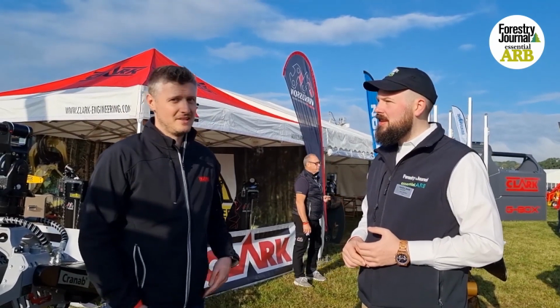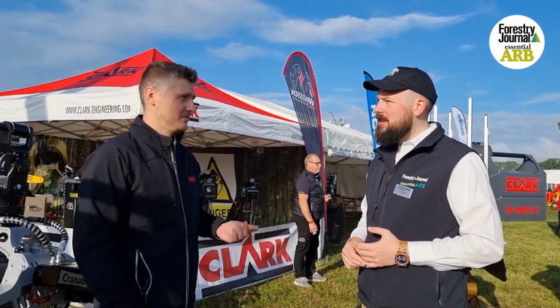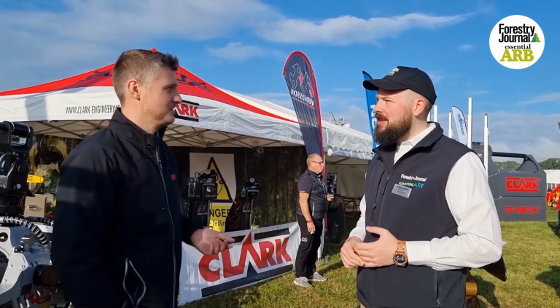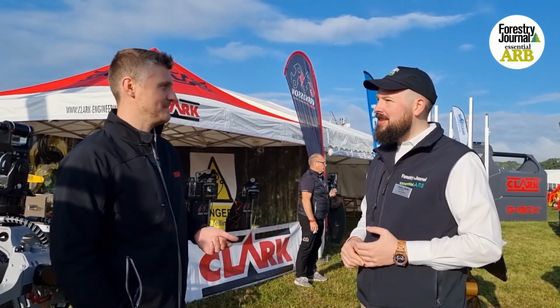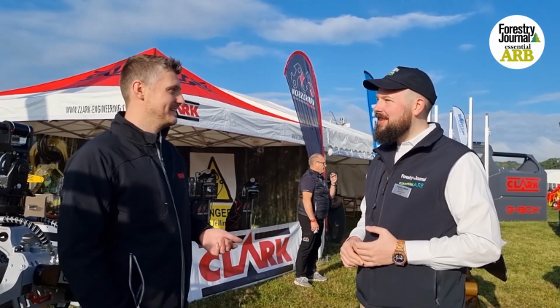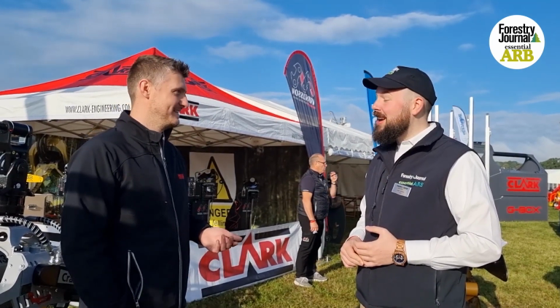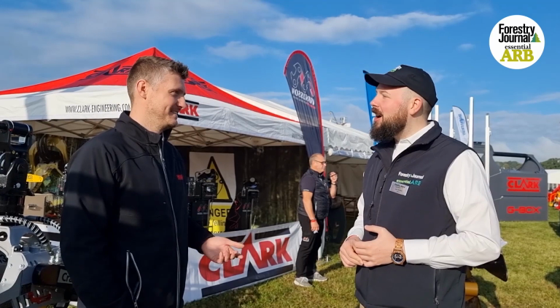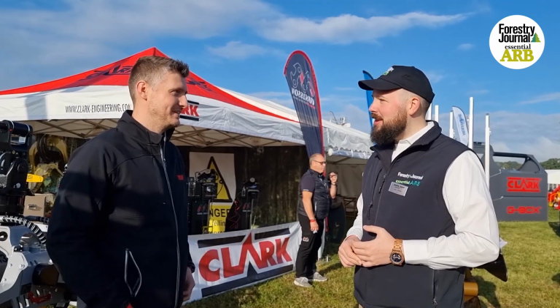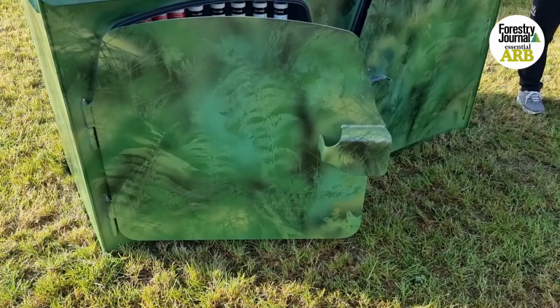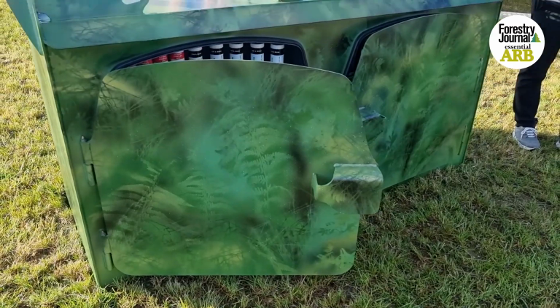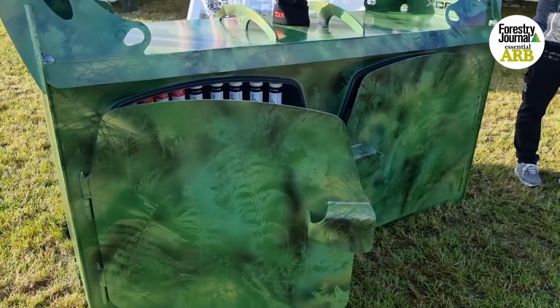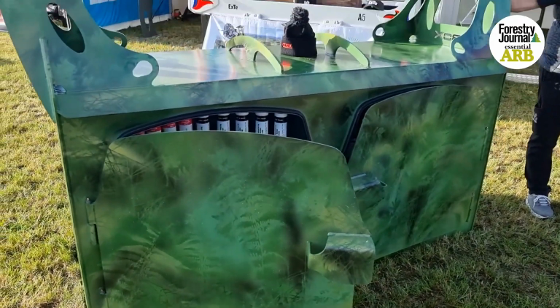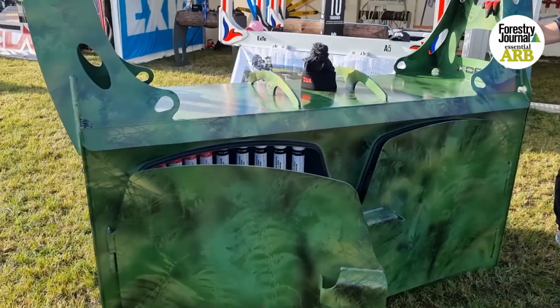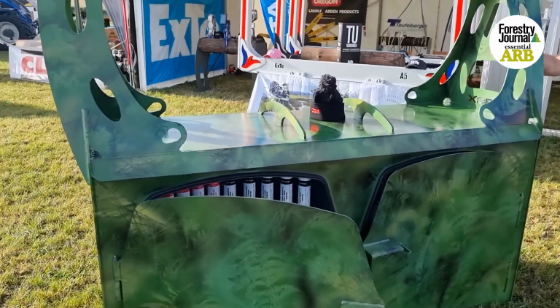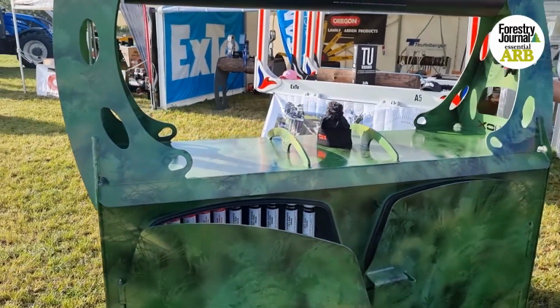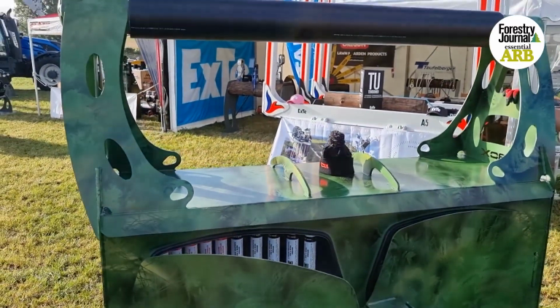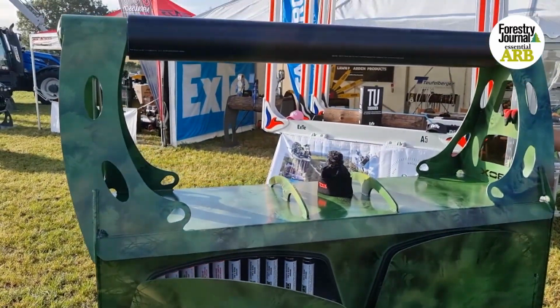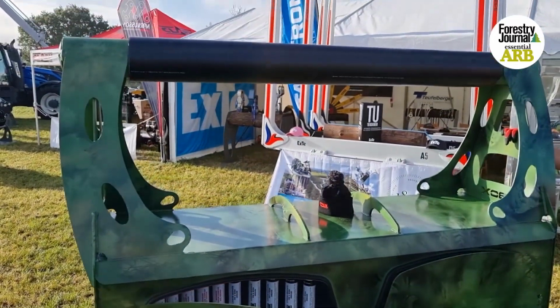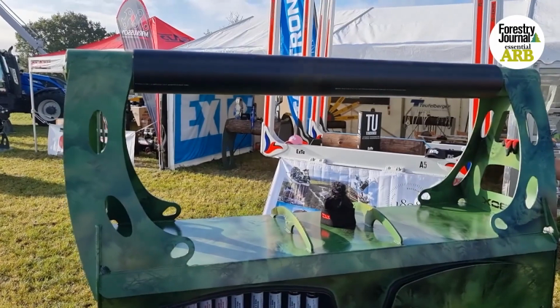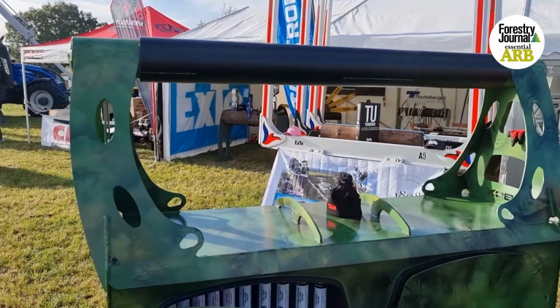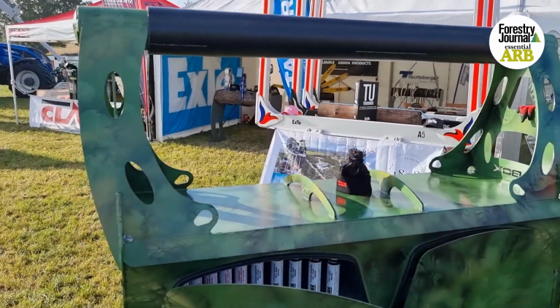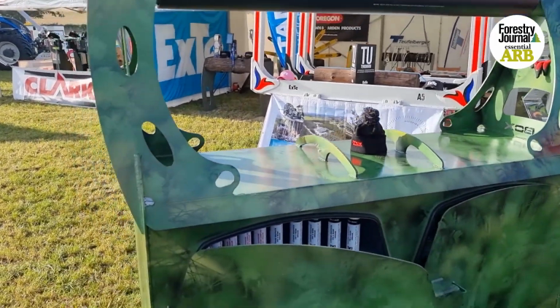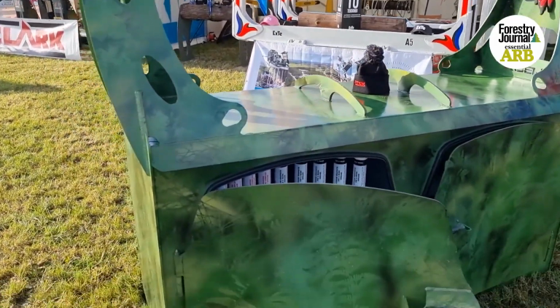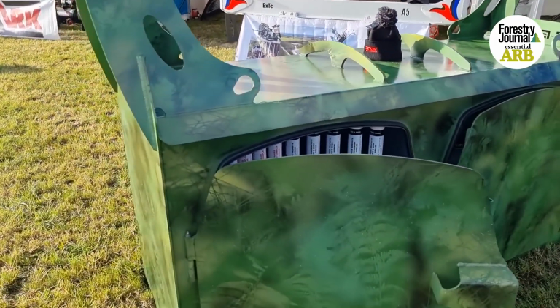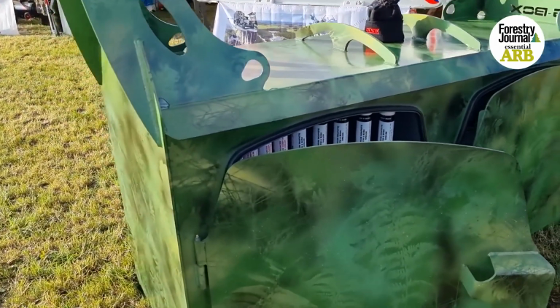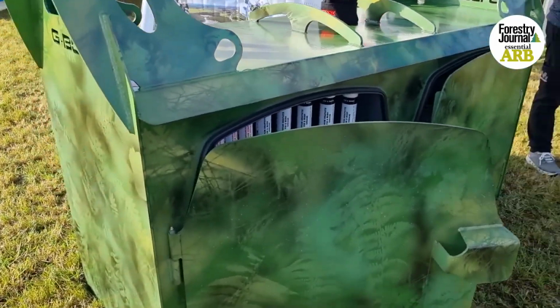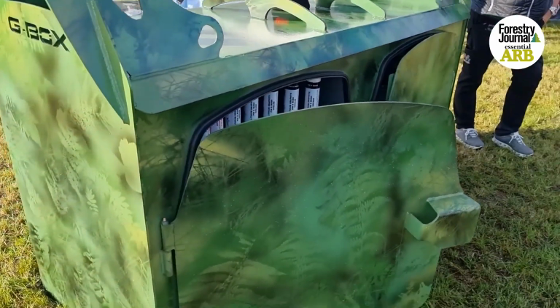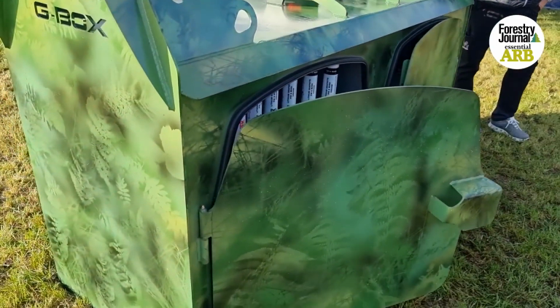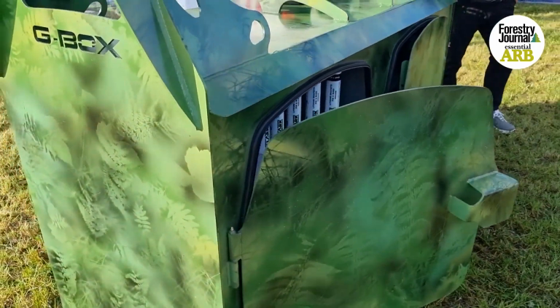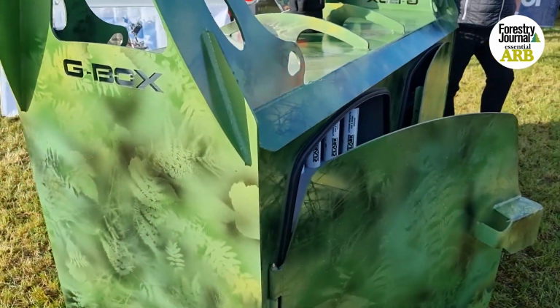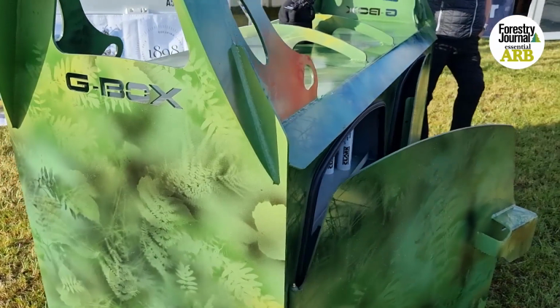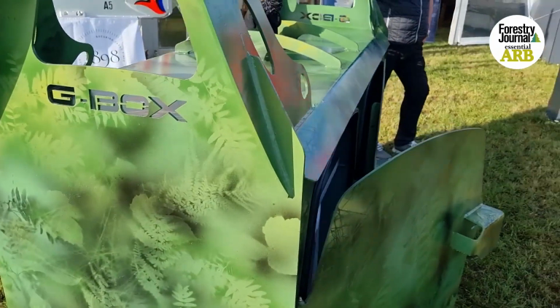Also, the camouflage. We've done a couple. We seem to be drawing a lot of attention with it, so I've got a feeling we'll be selling a few more of those.